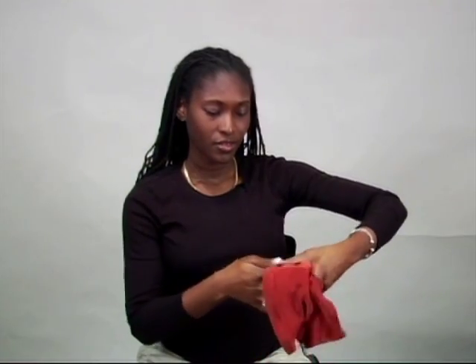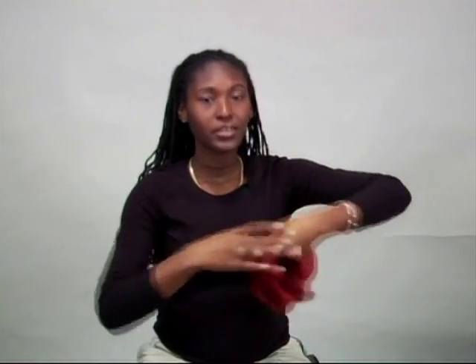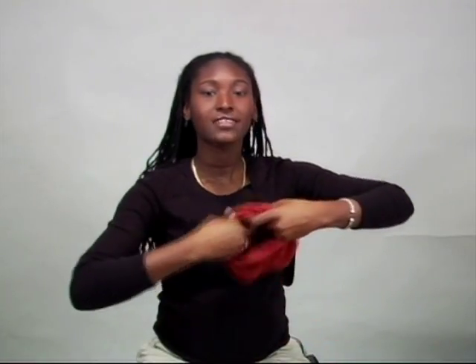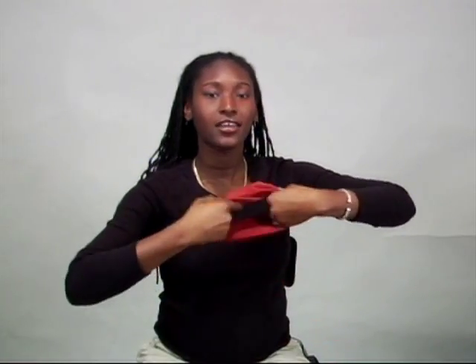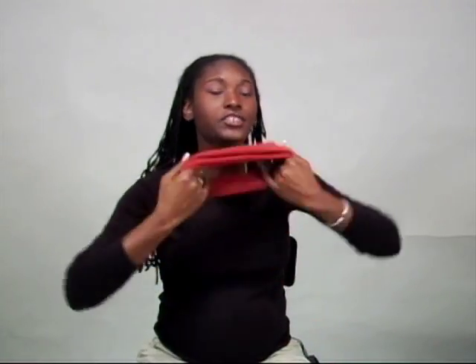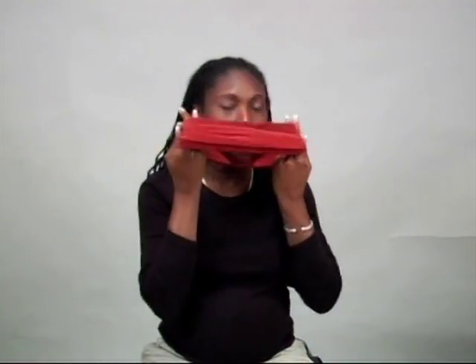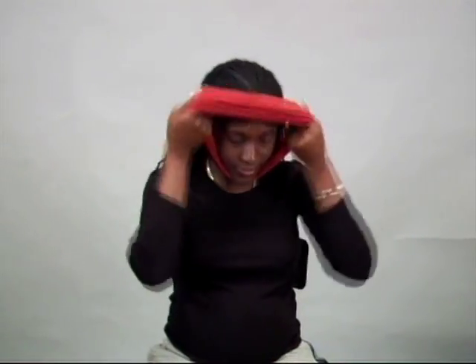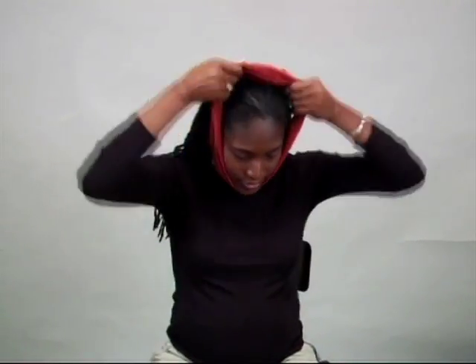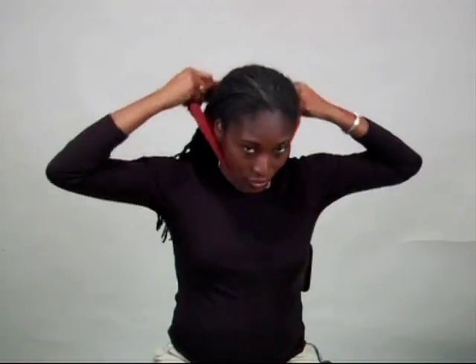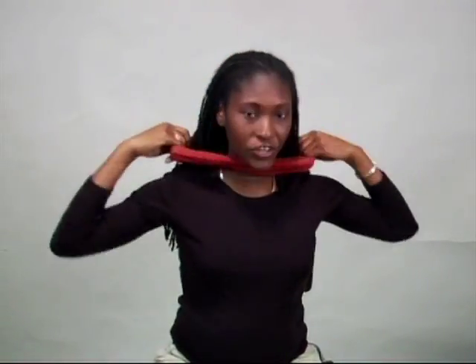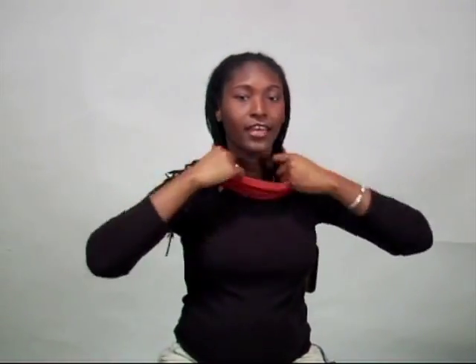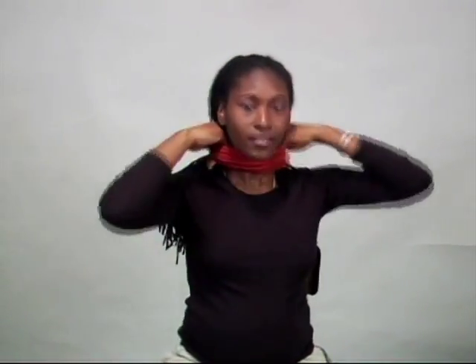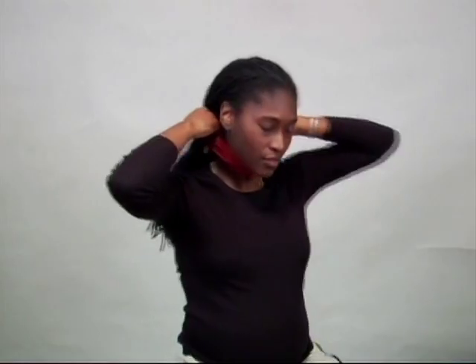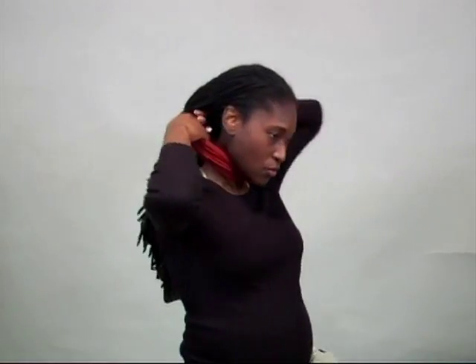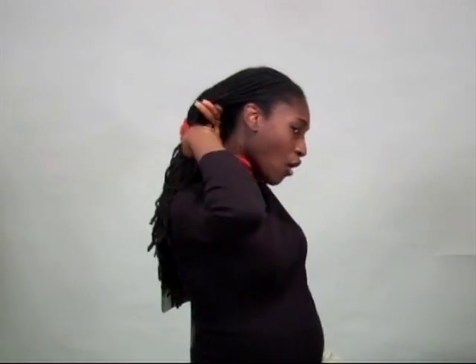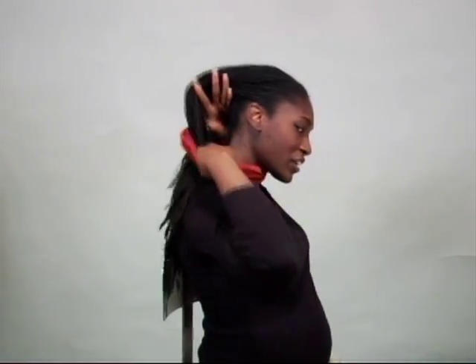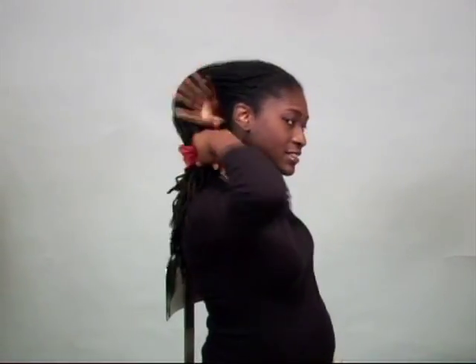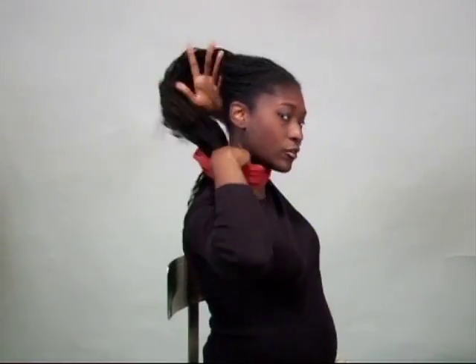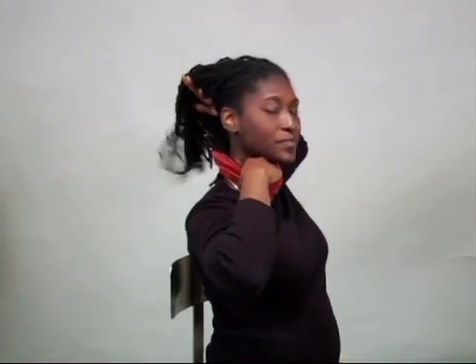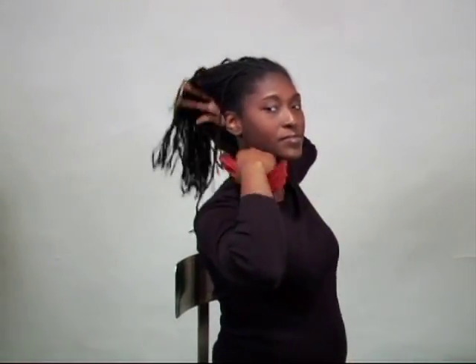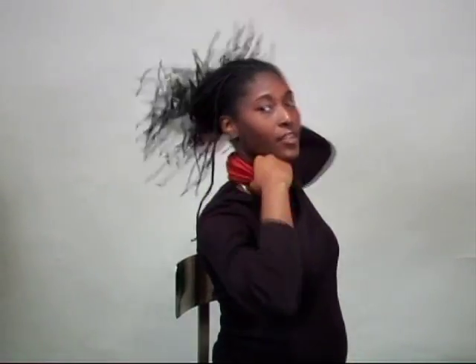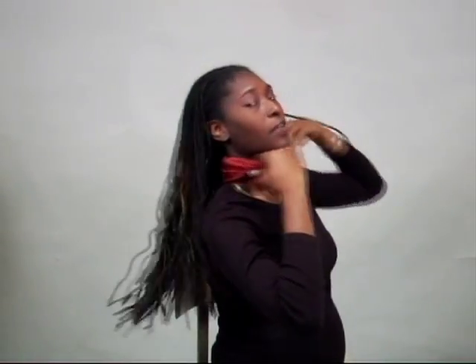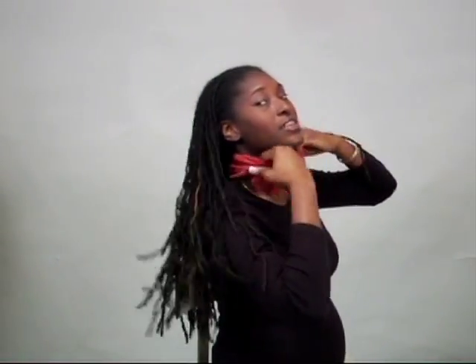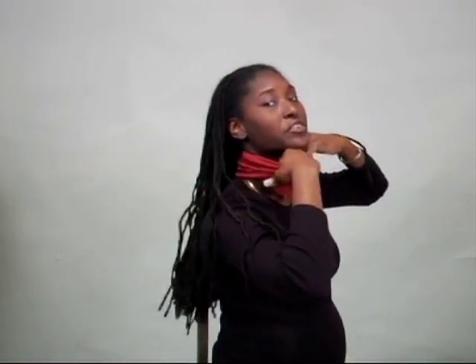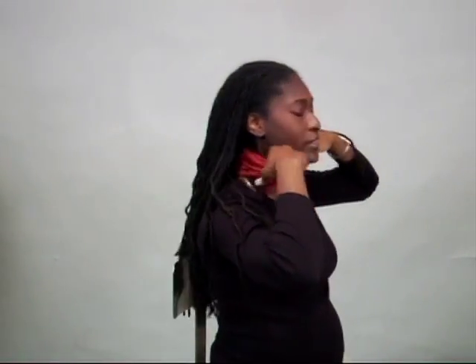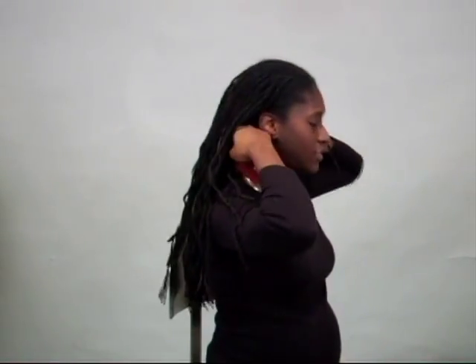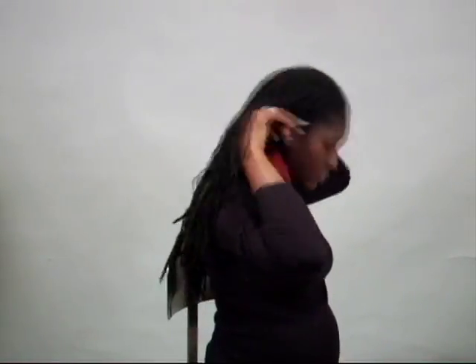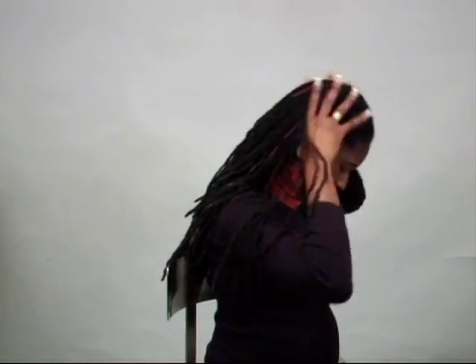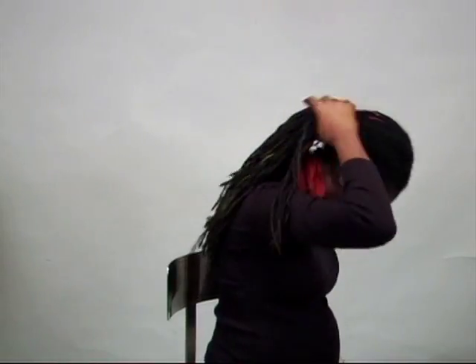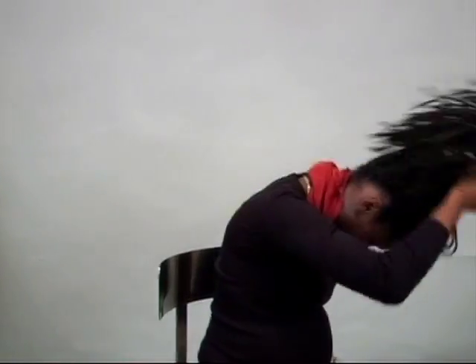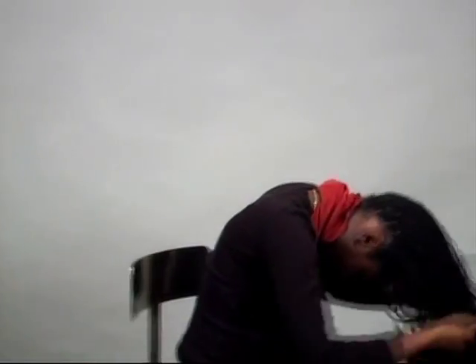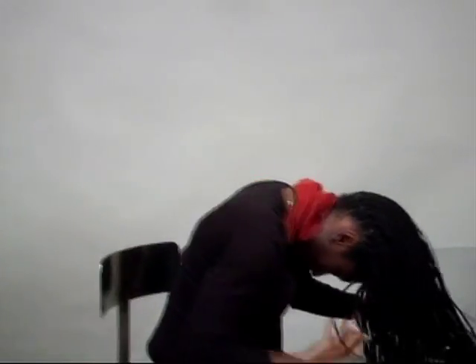Bring the lock sock under your chin and over your head, pull all of your locks out, and once again for stability, bring your locks to the front.